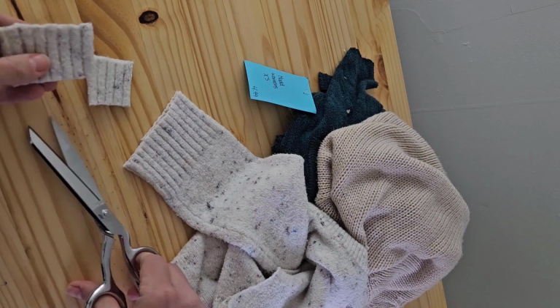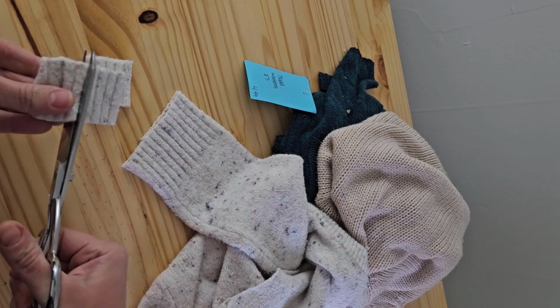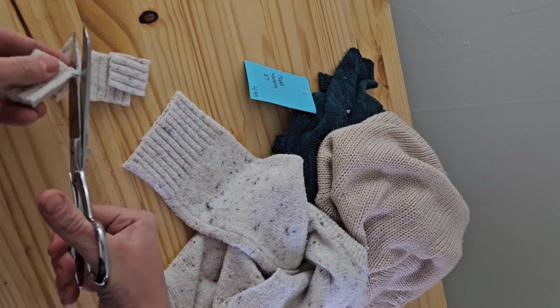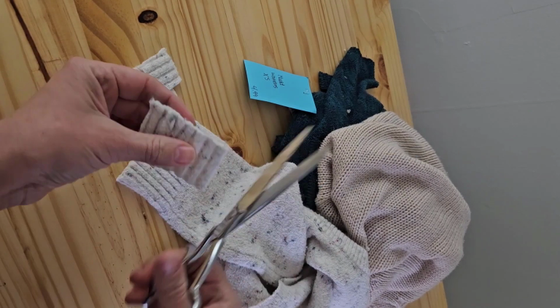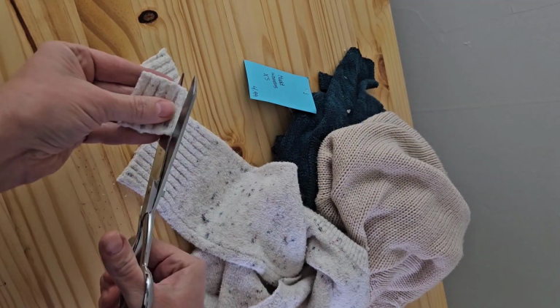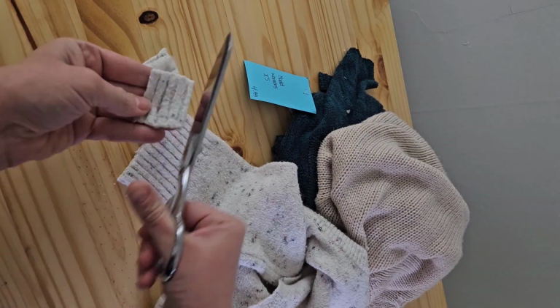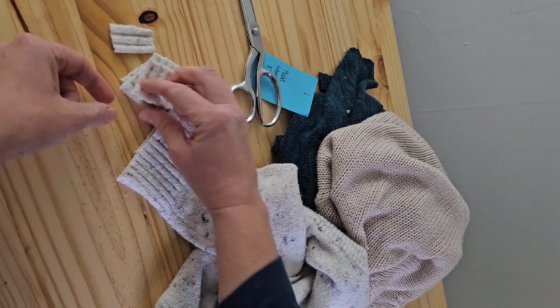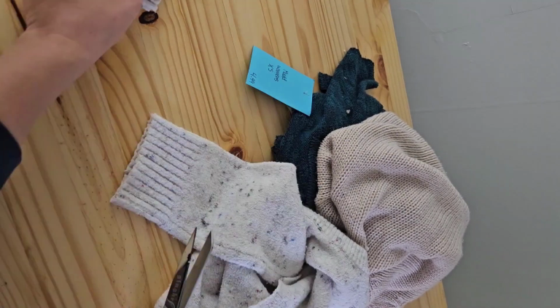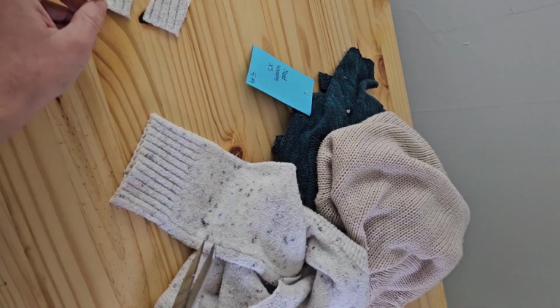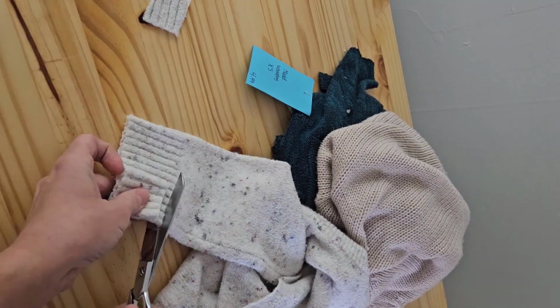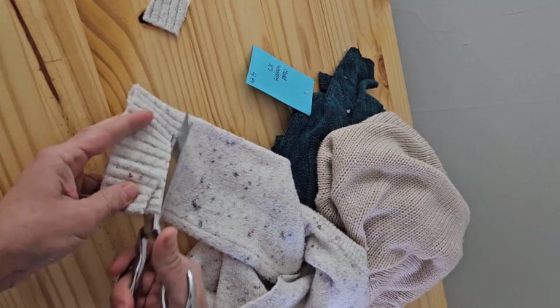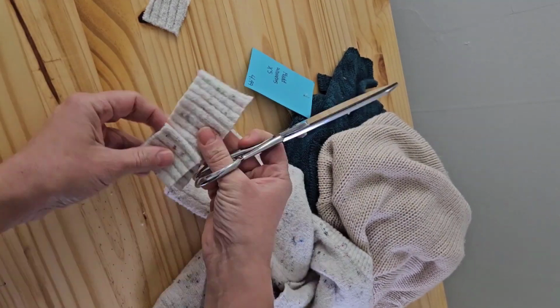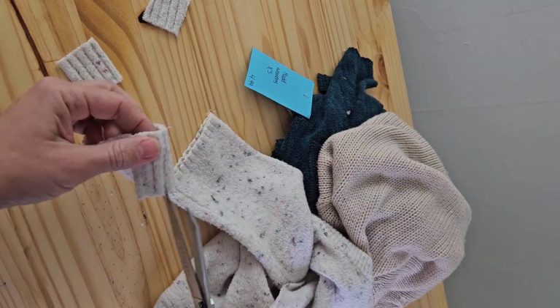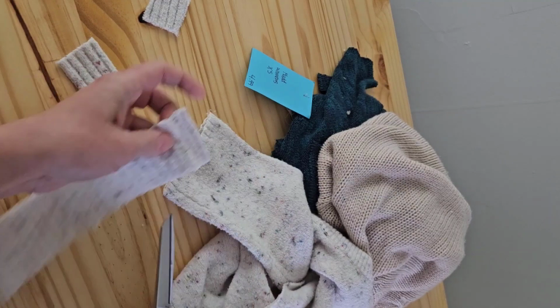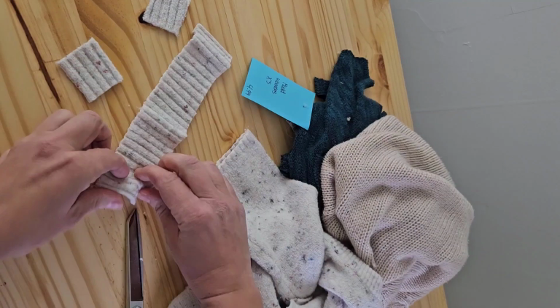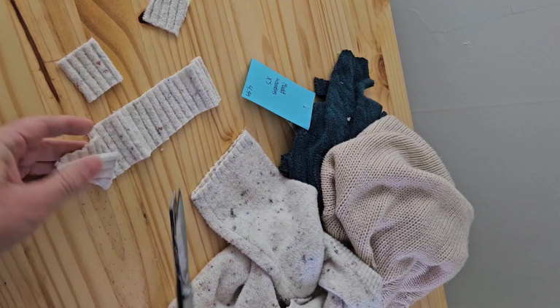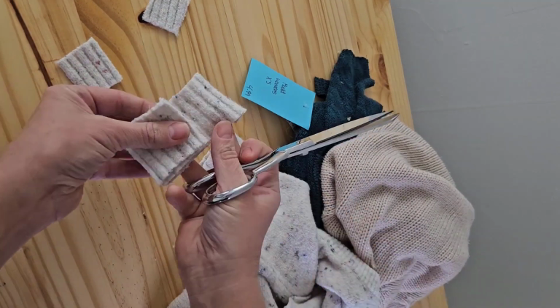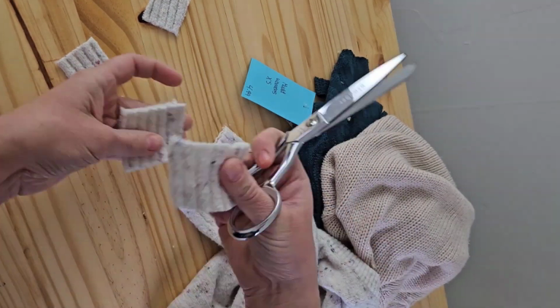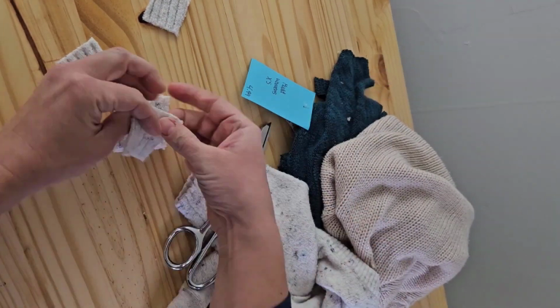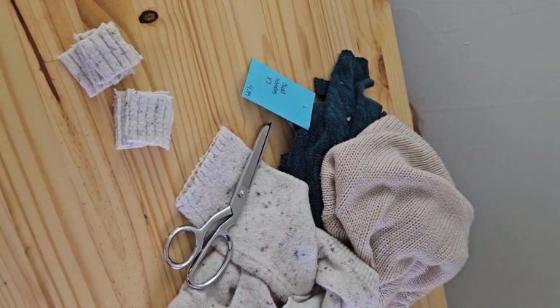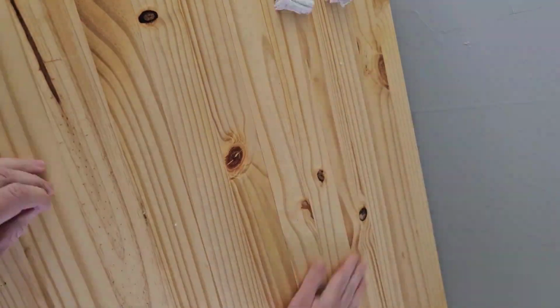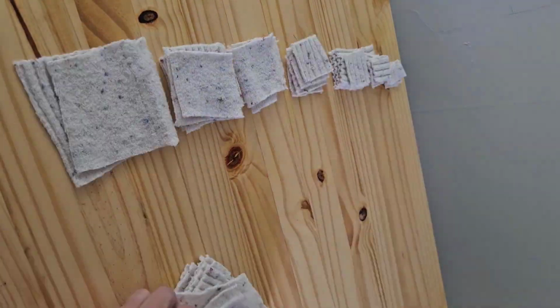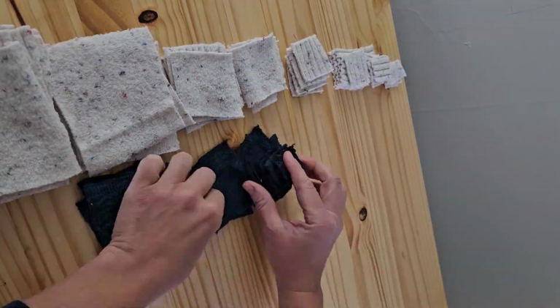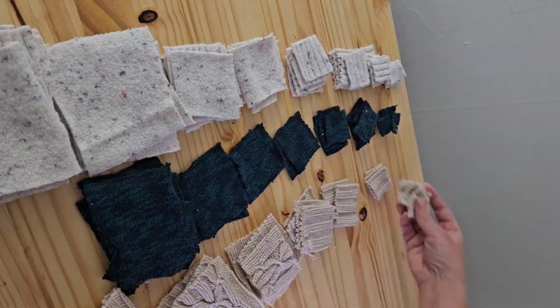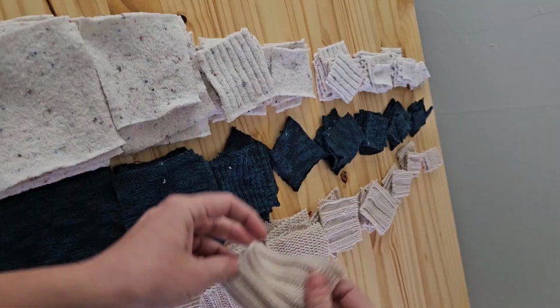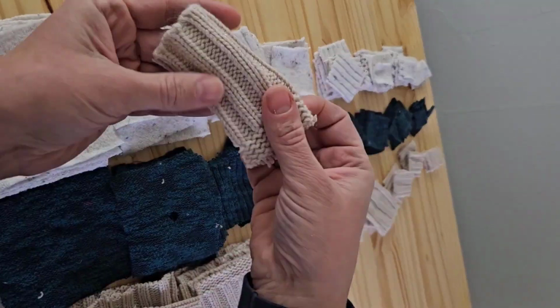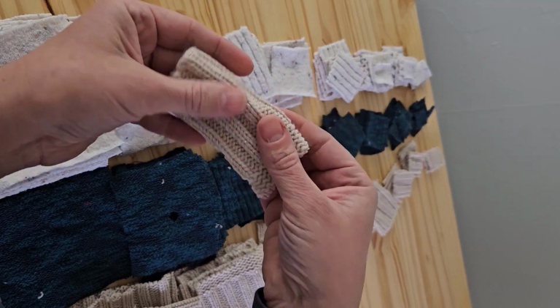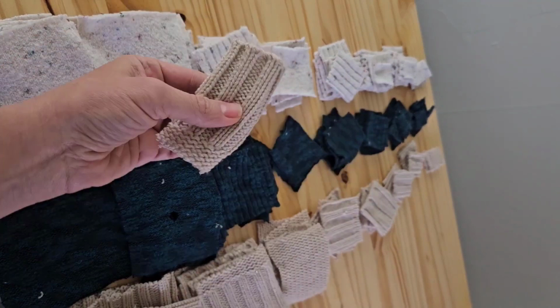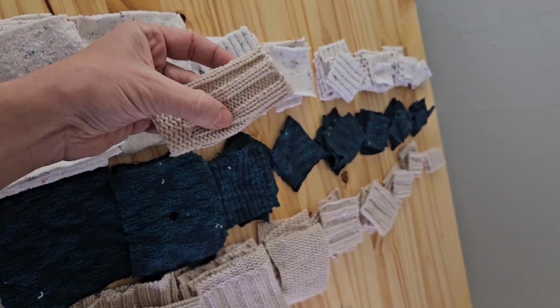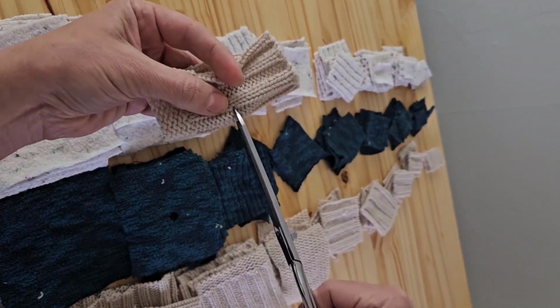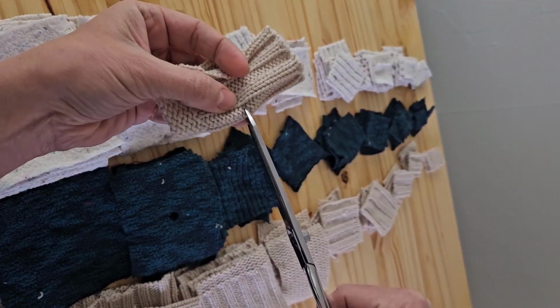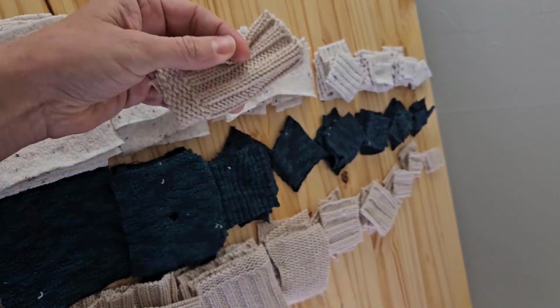Next, we're going to cut squares — a lot of squares. We'll start with the smallest square and then work up to cut slightly larger squares each round. Cut a very small hole in the center by folding each square in half and making a tiny slit.